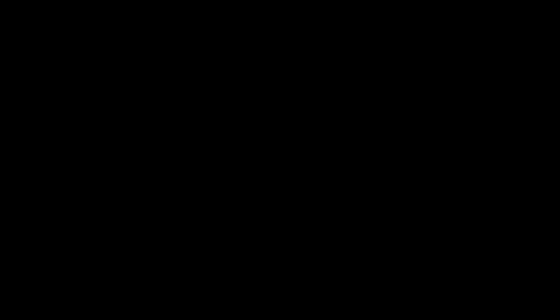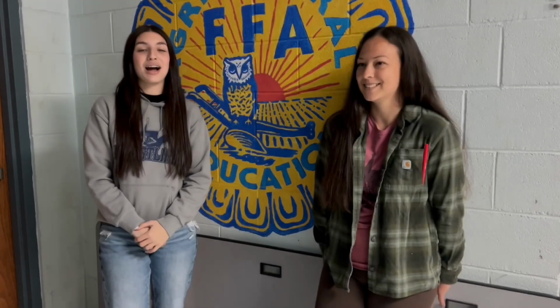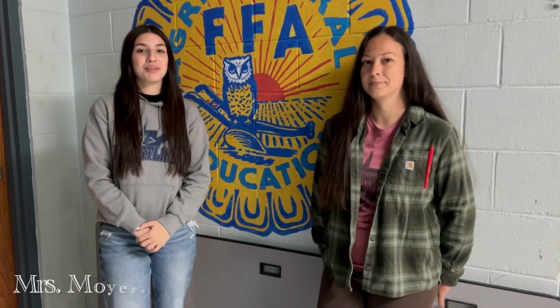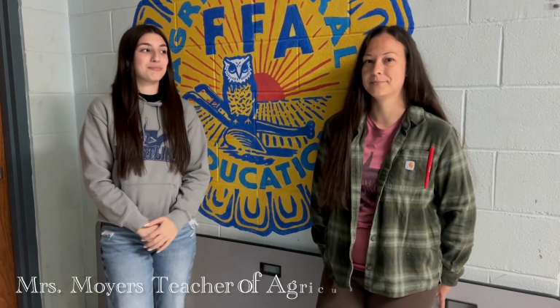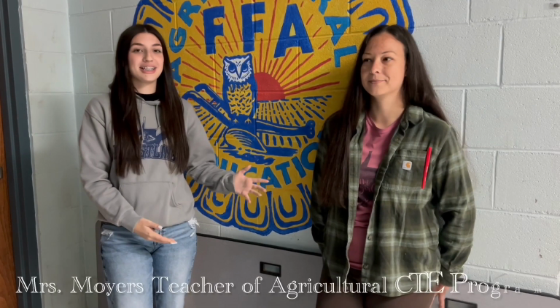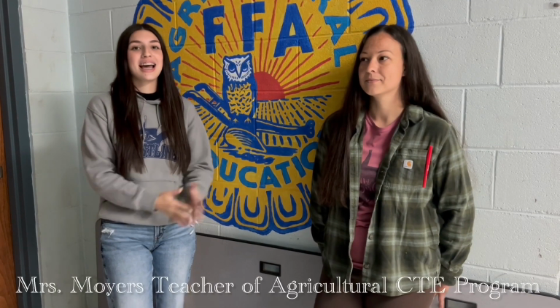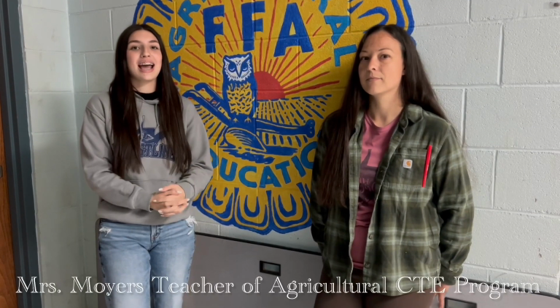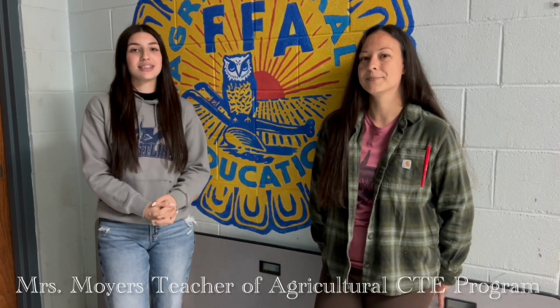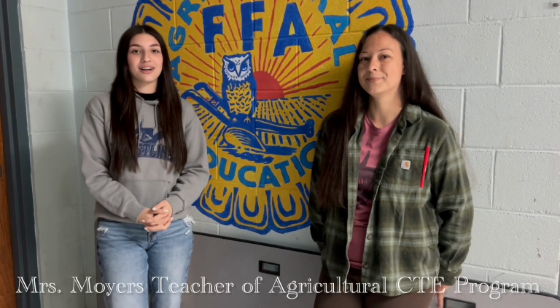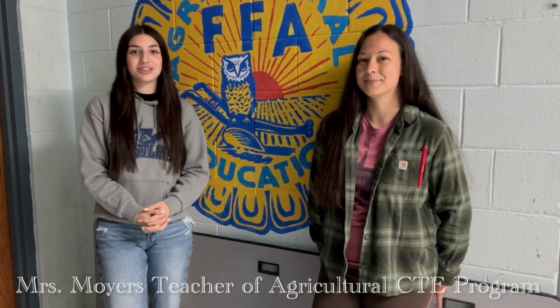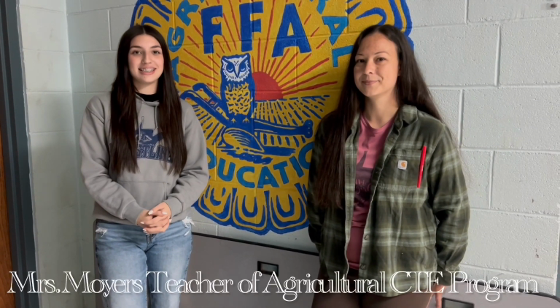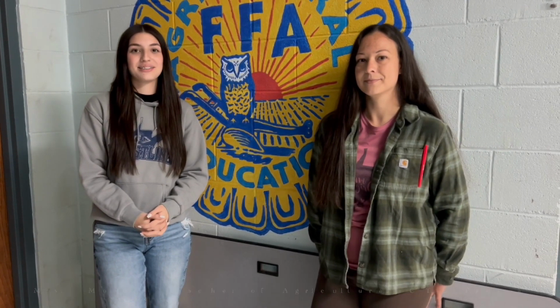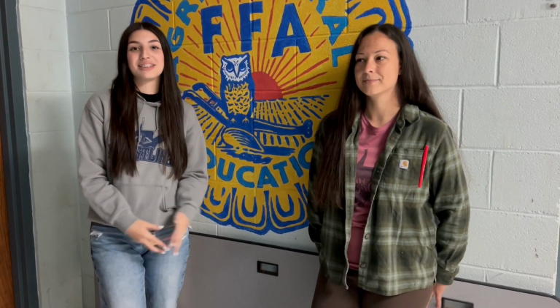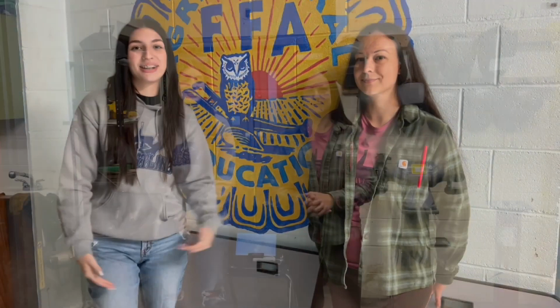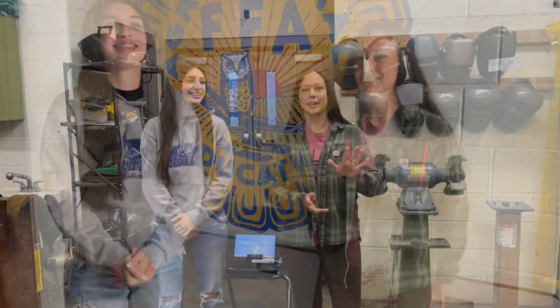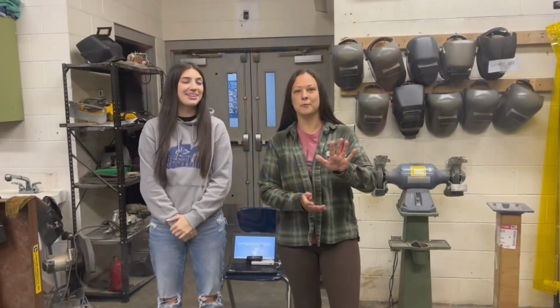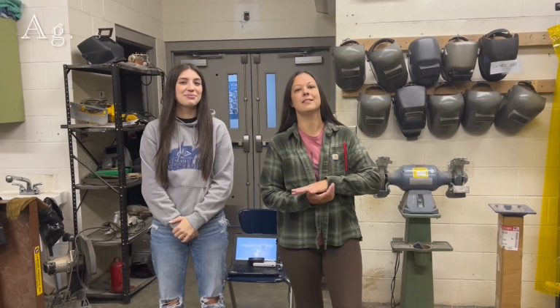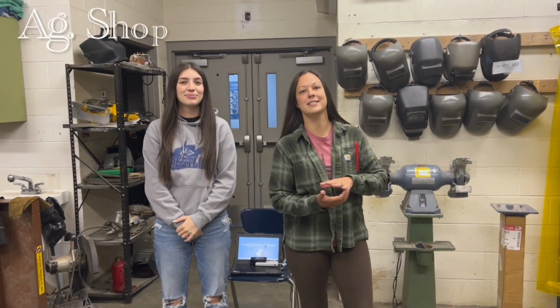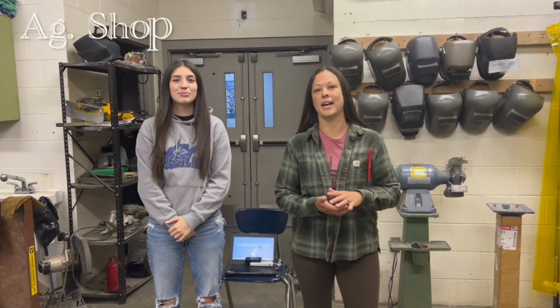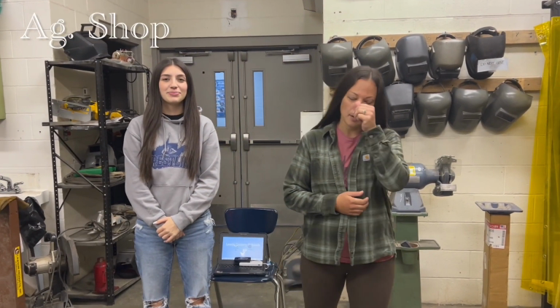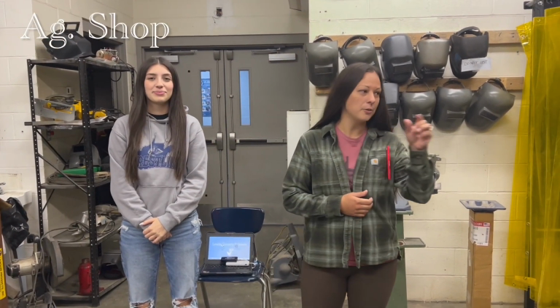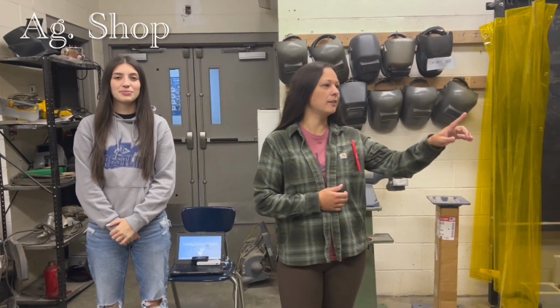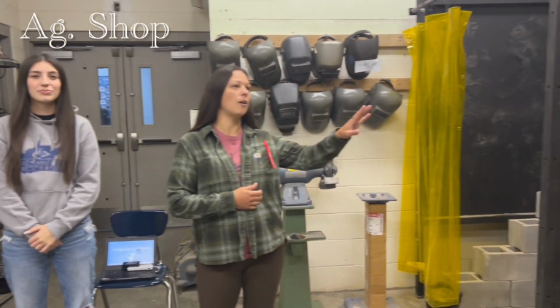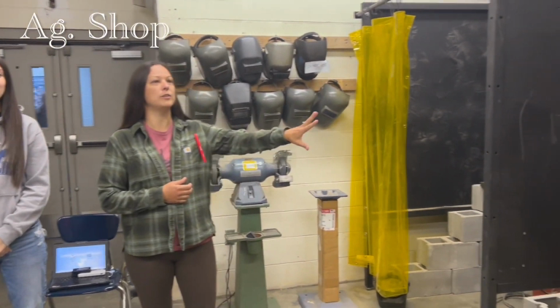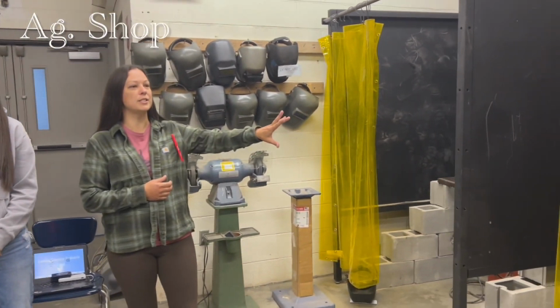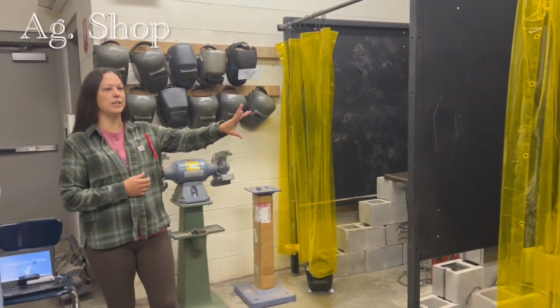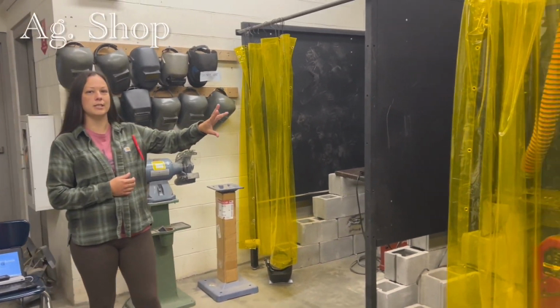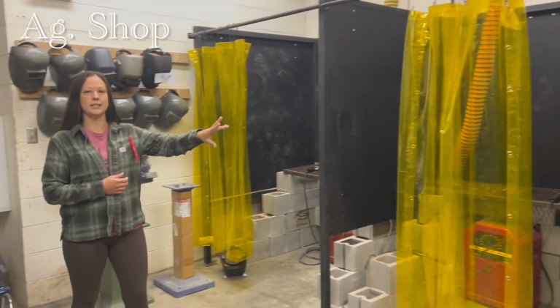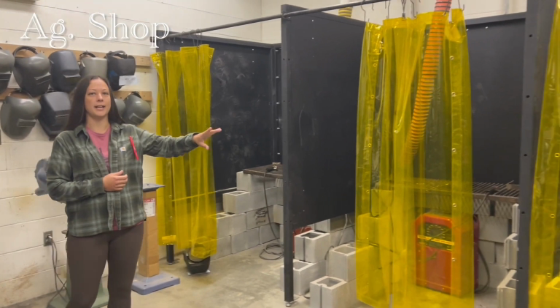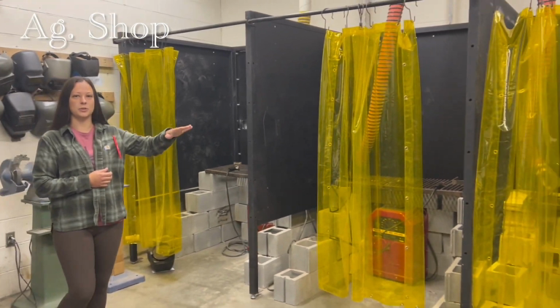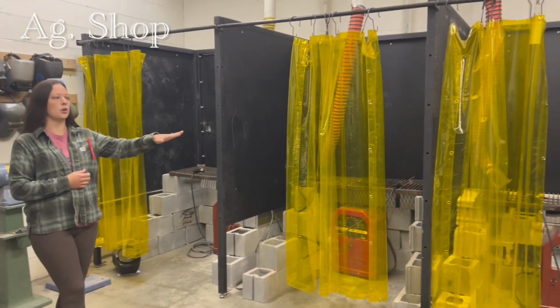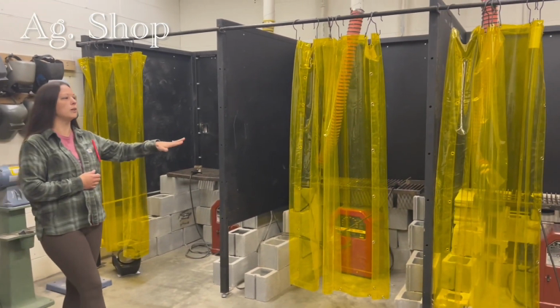I'm here with this employer and this is the ag shop. Let's go take a tour. Hey everybody, this is the ag shop. Over here are our welders that we use in science and ag that we started rolling — we just started using these last week.